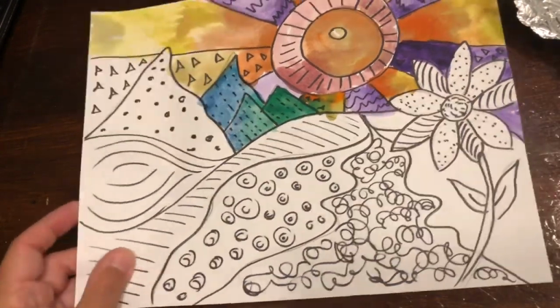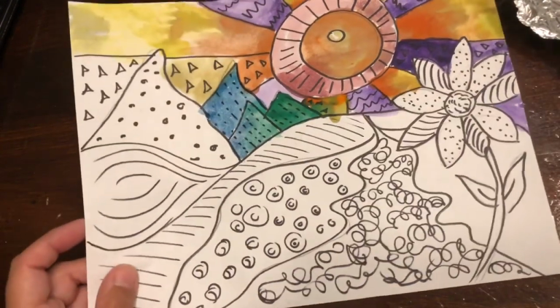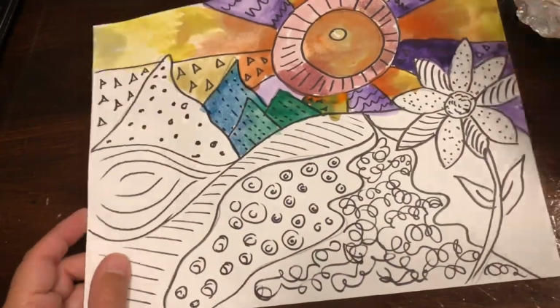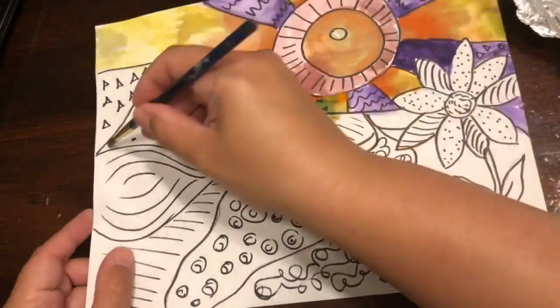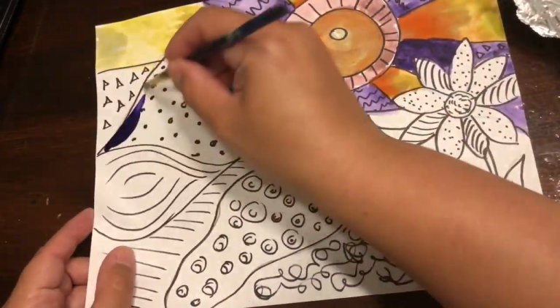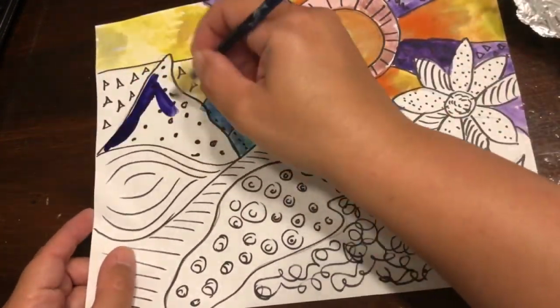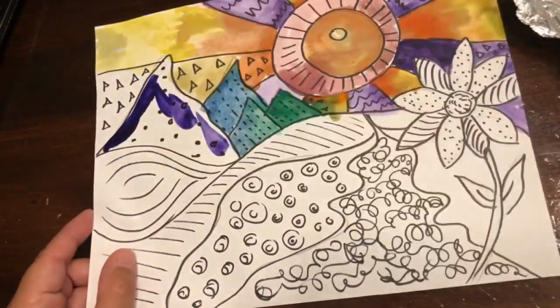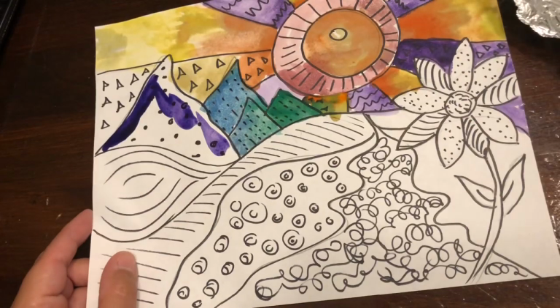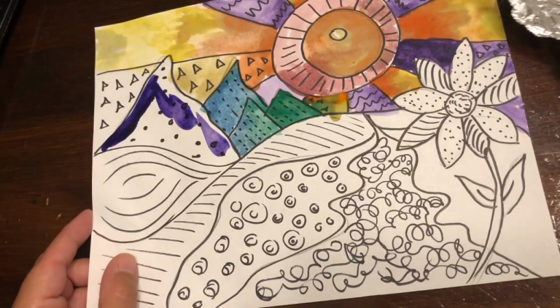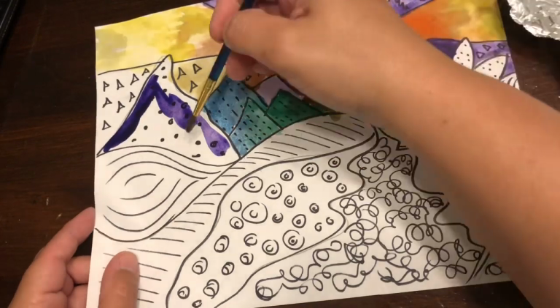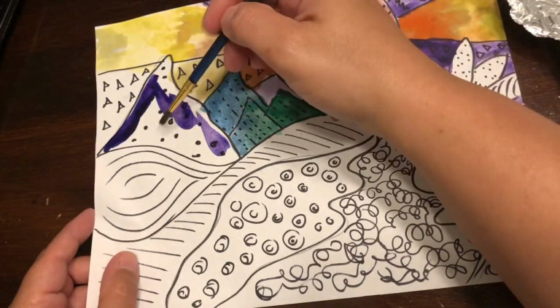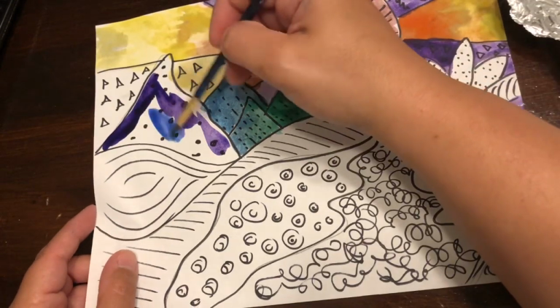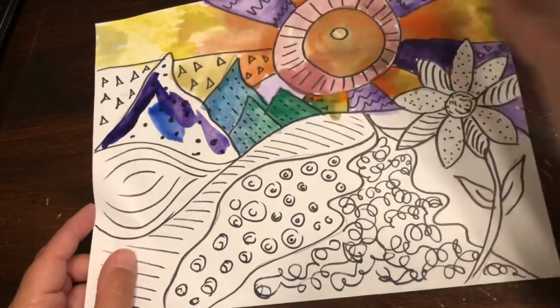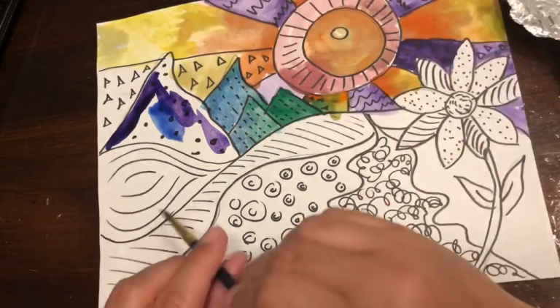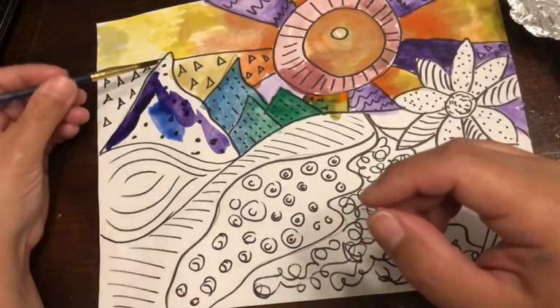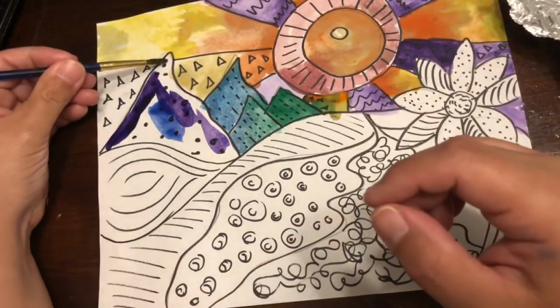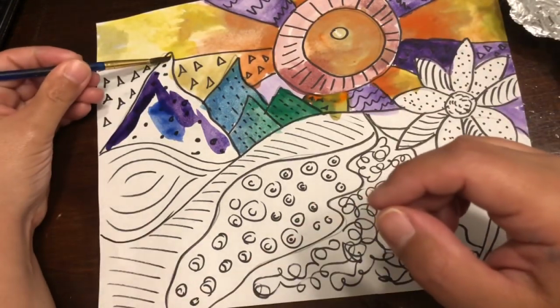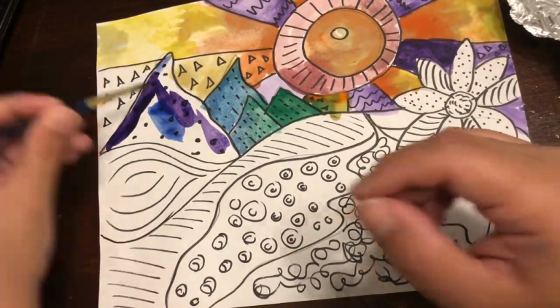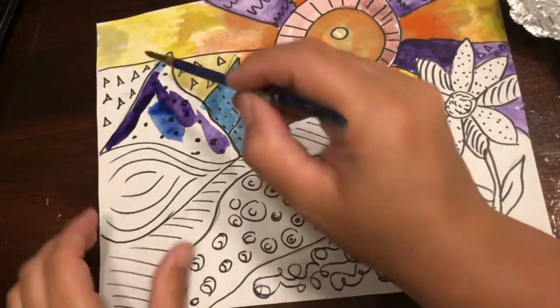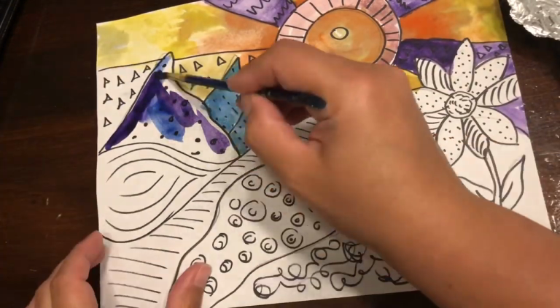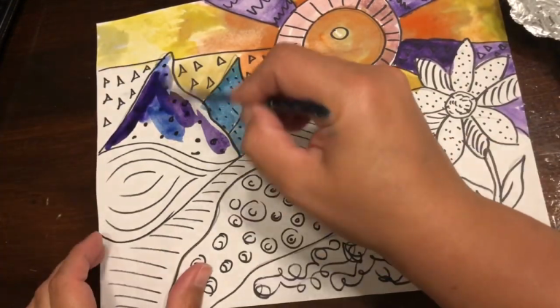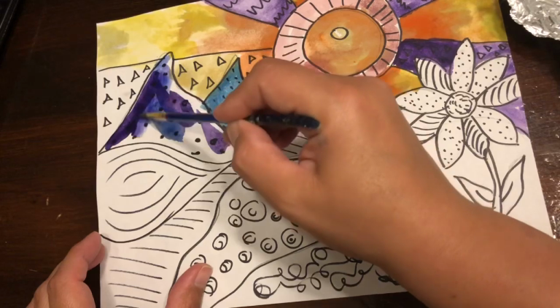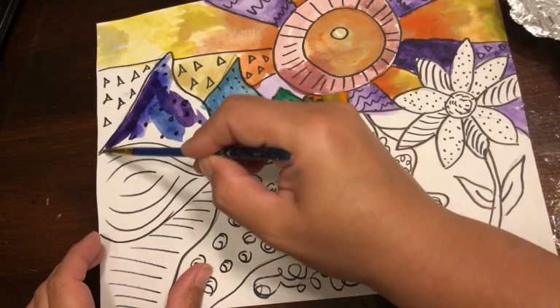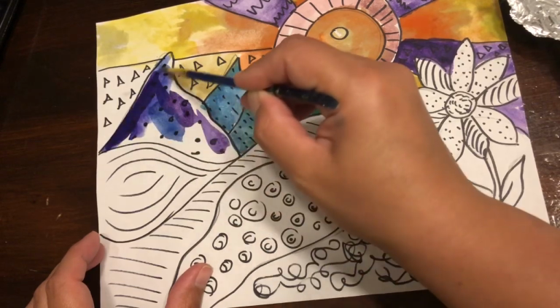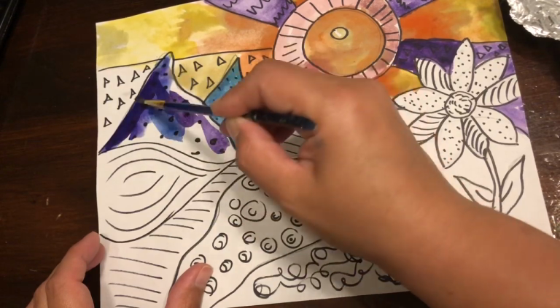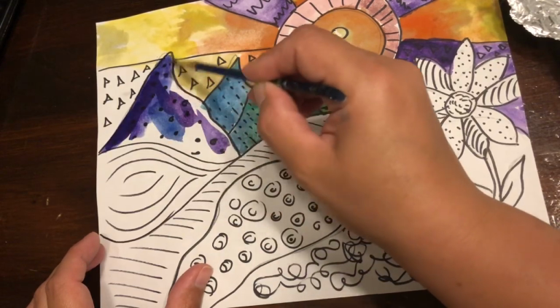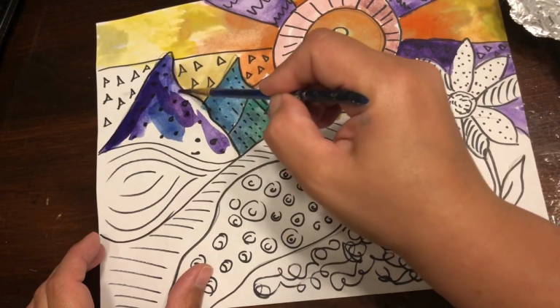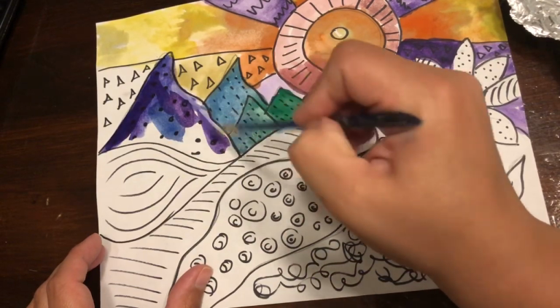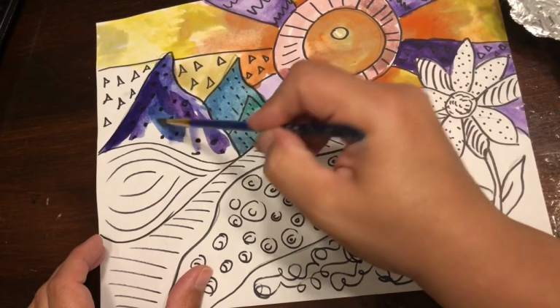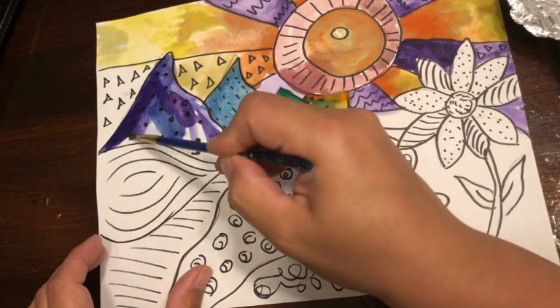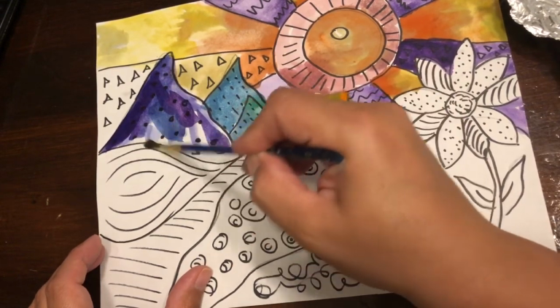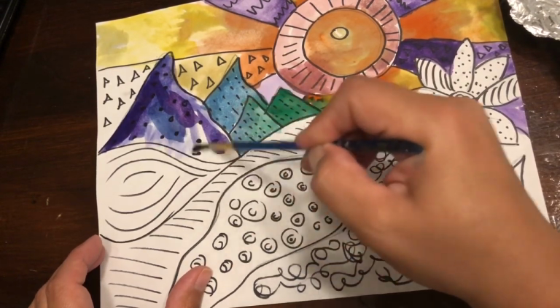If you place down a color and don't blend it, it'll usually show or stain the paper and sort of maintain that blotchy kind of look.